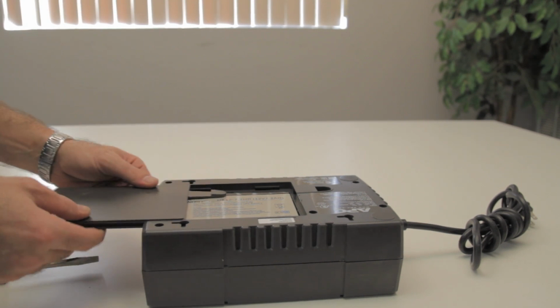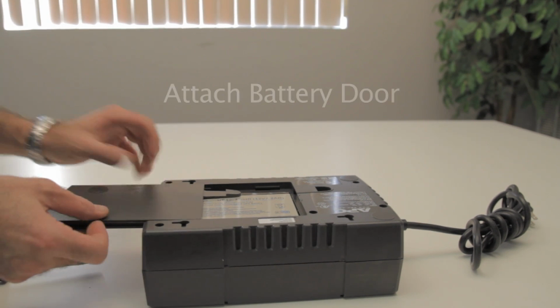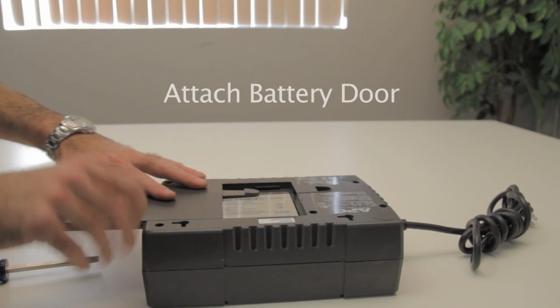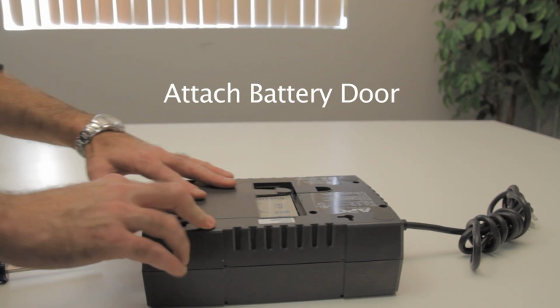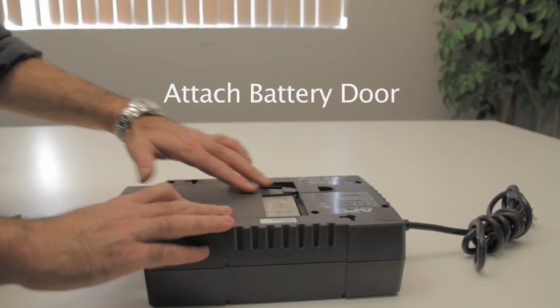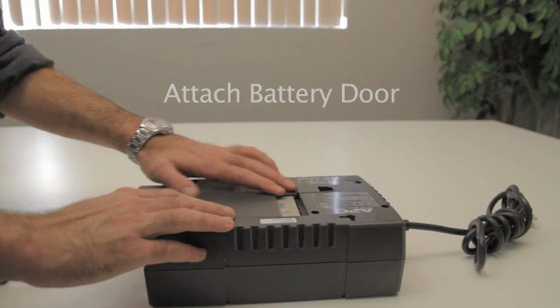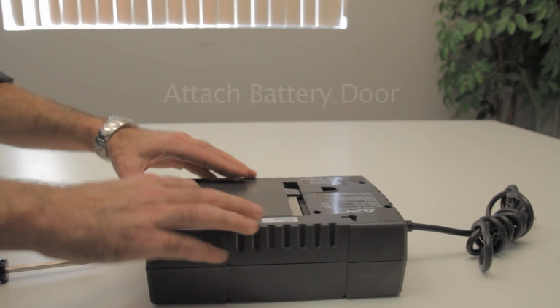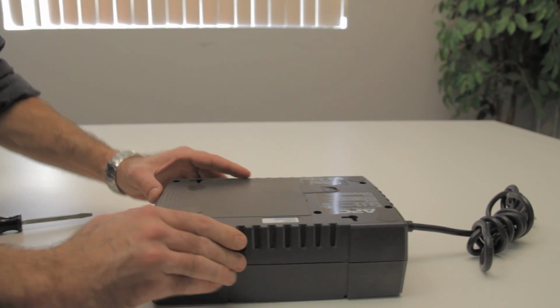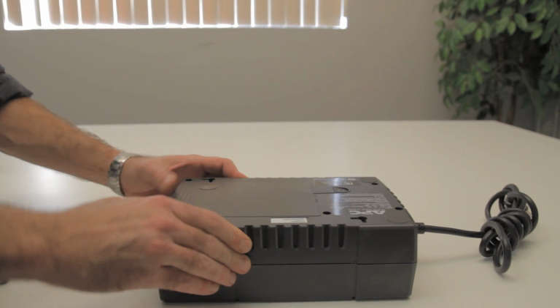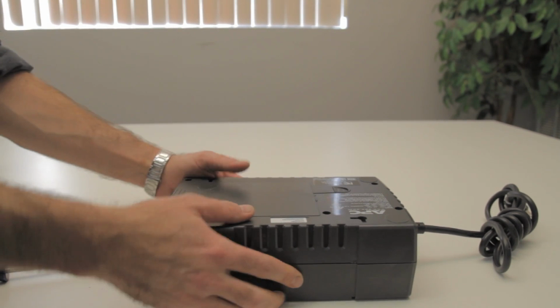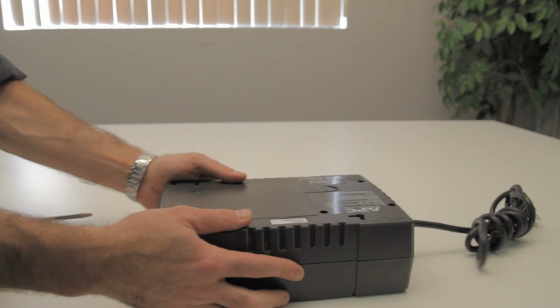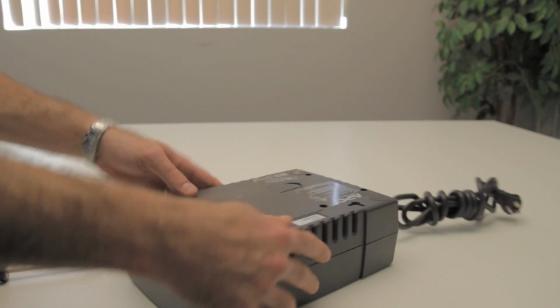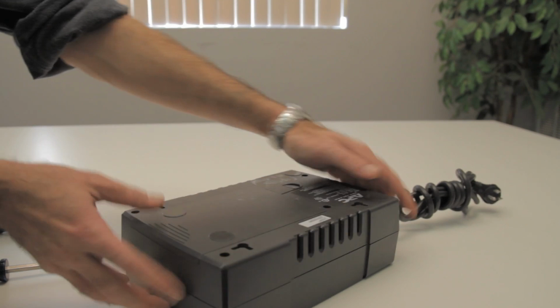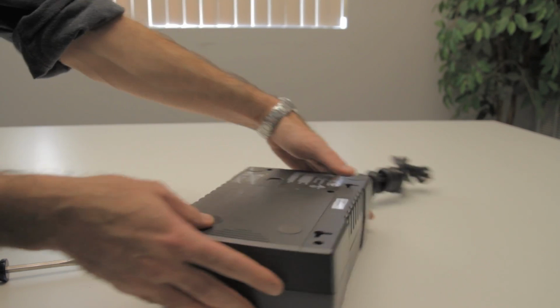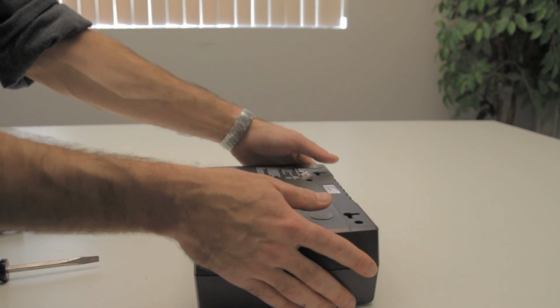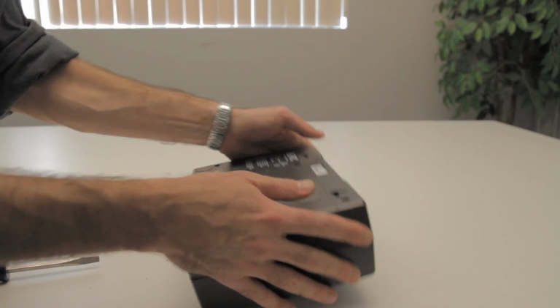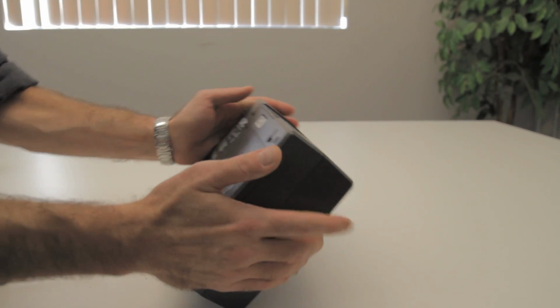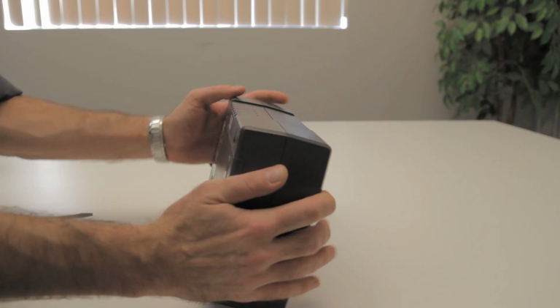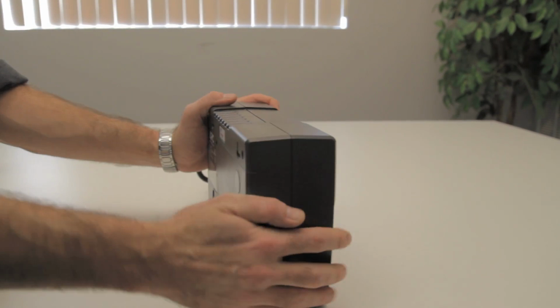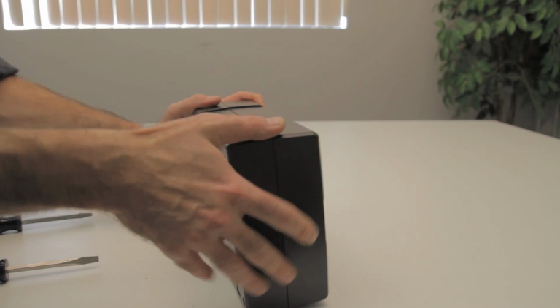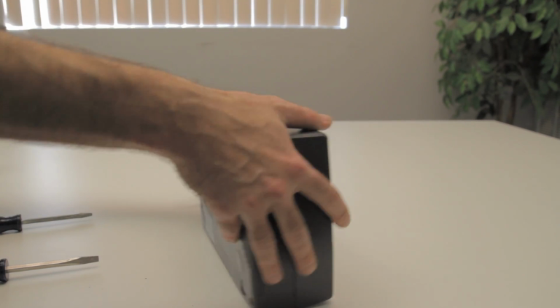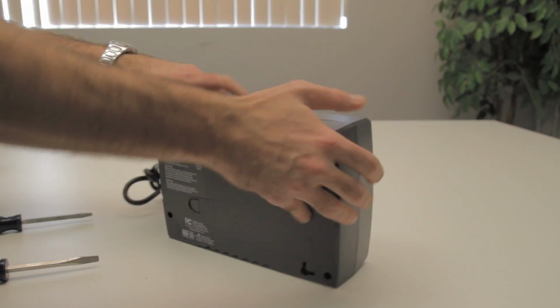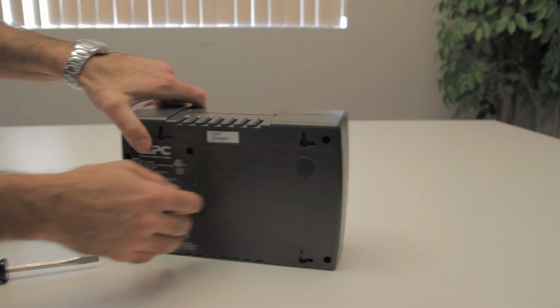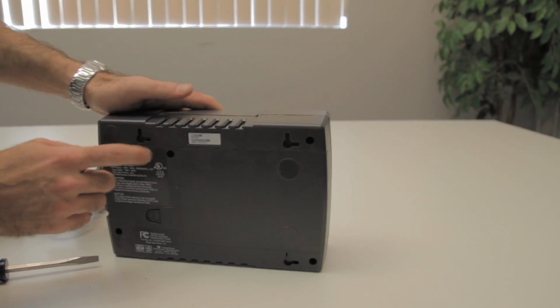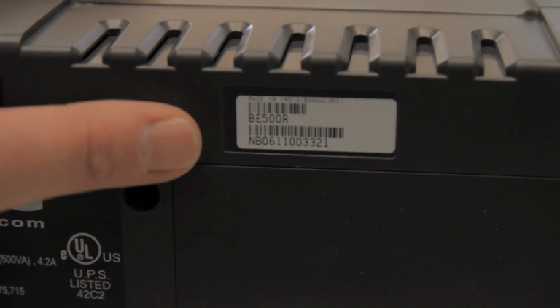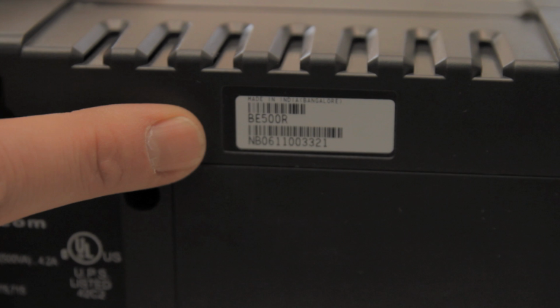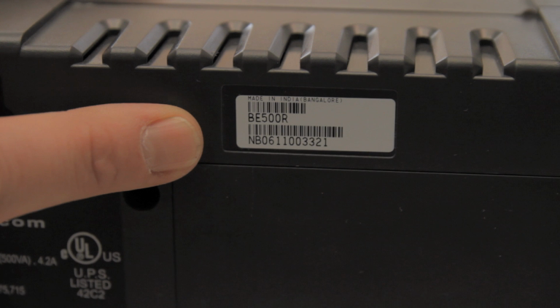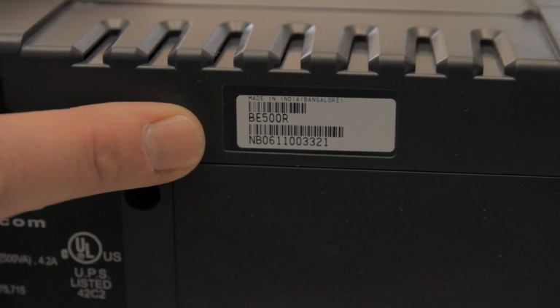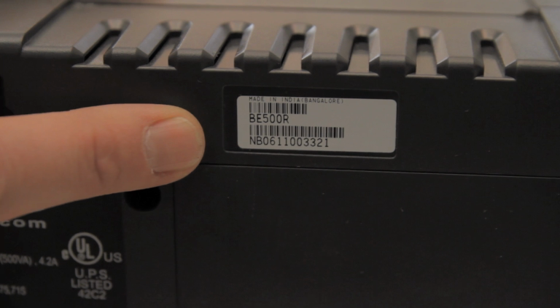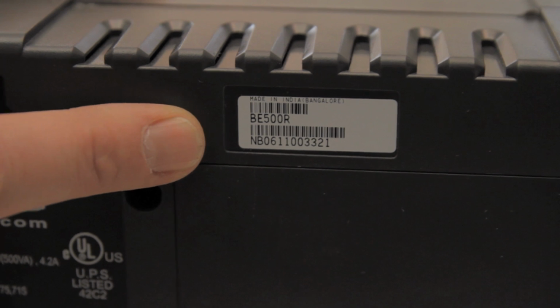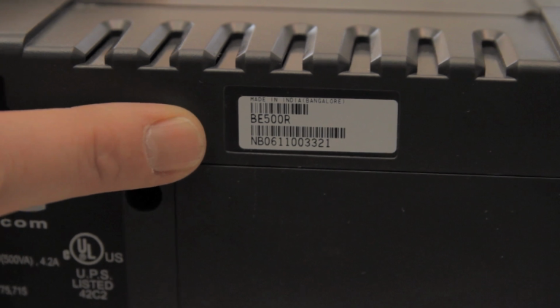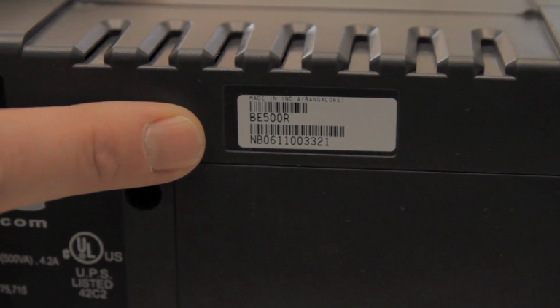Finally, replace the battery door. Tip: the serial number is located on the back of the unit.